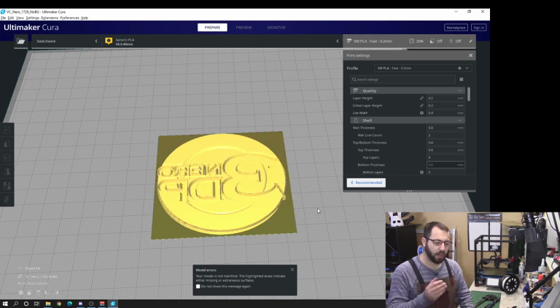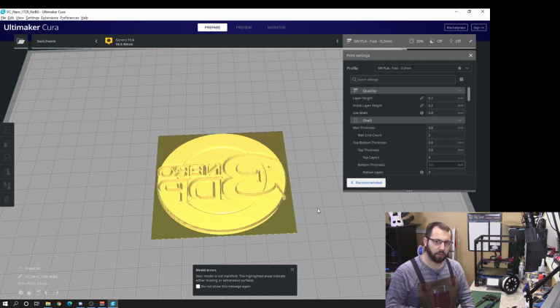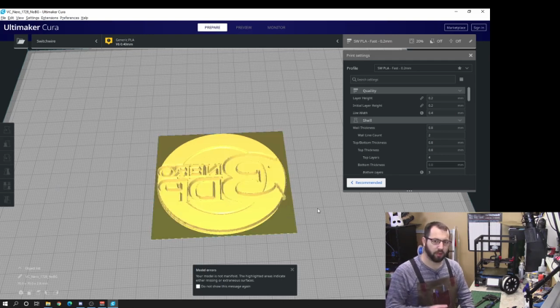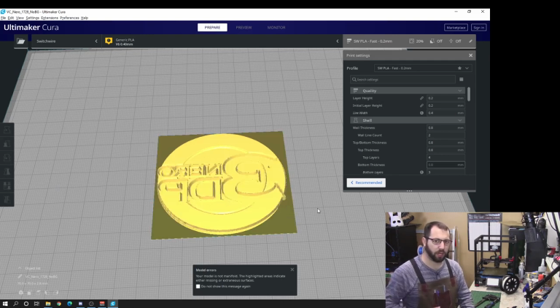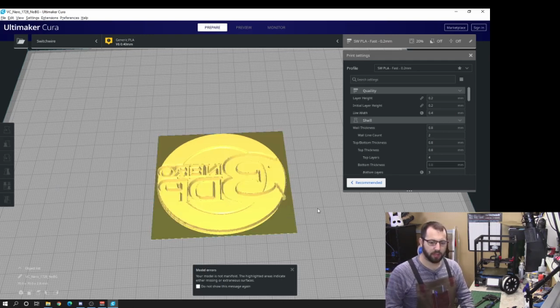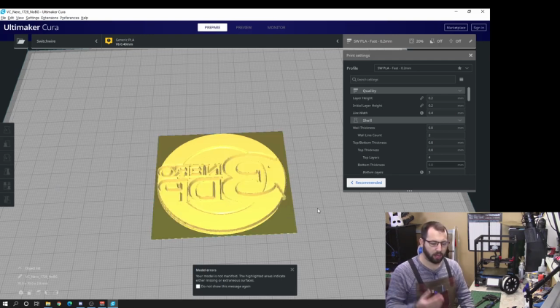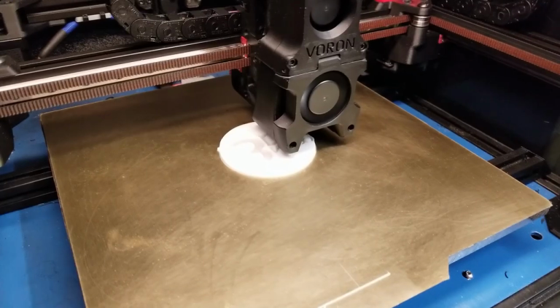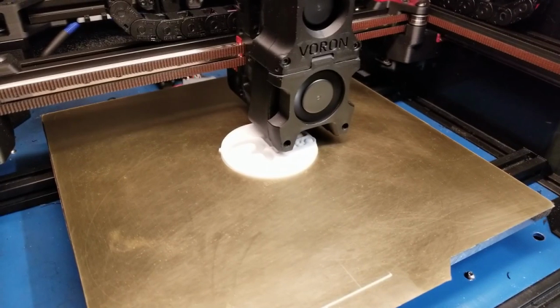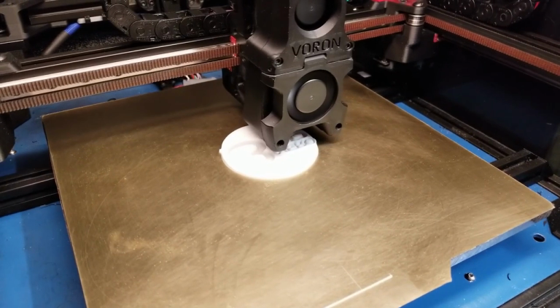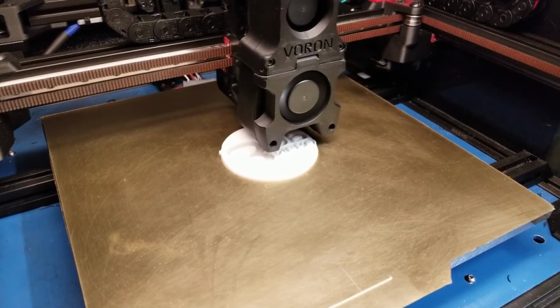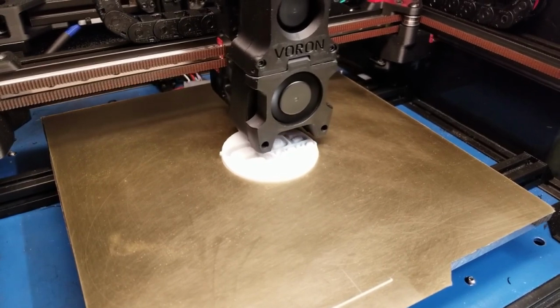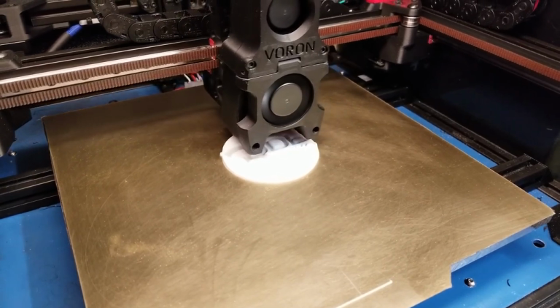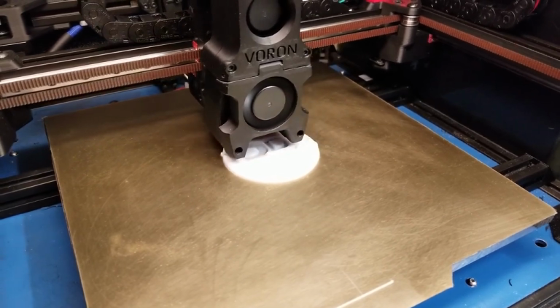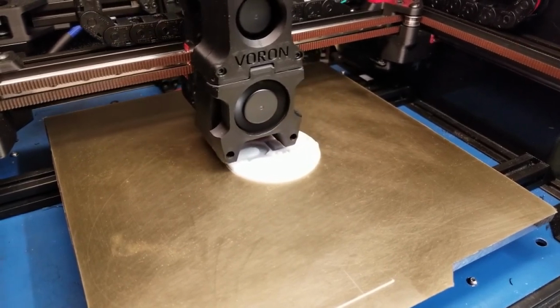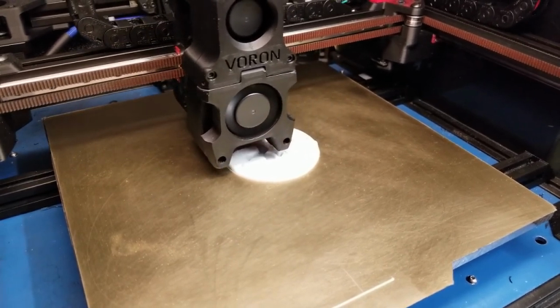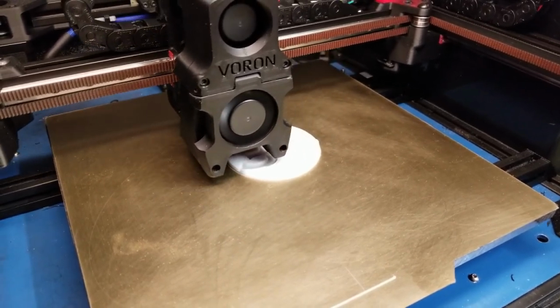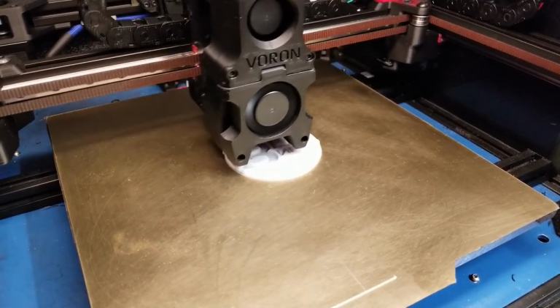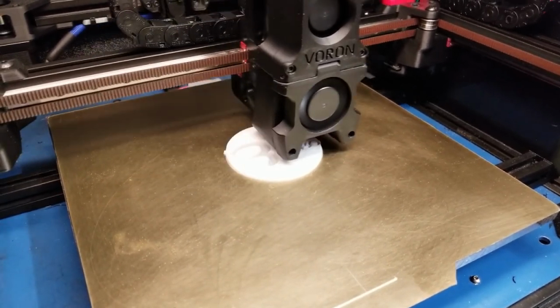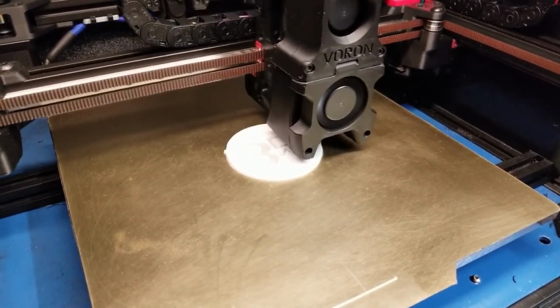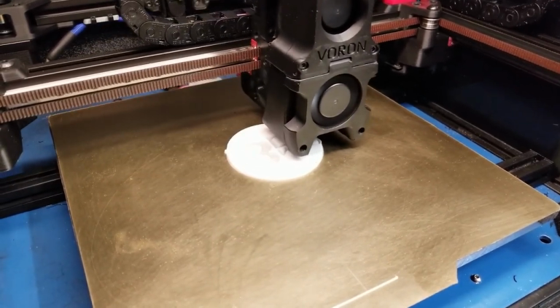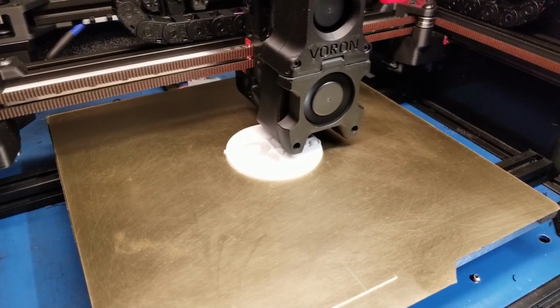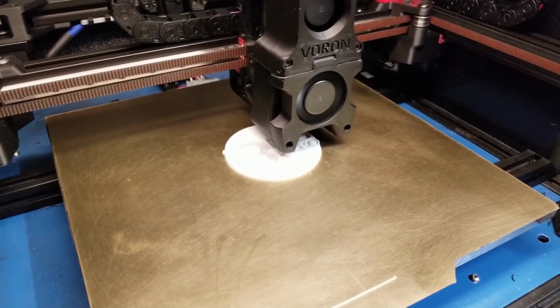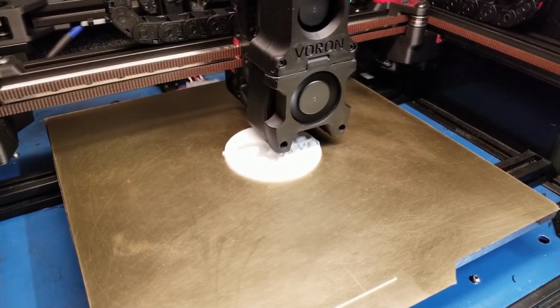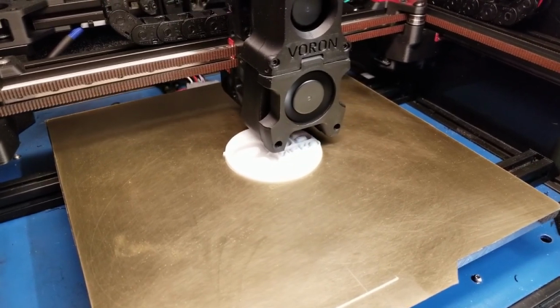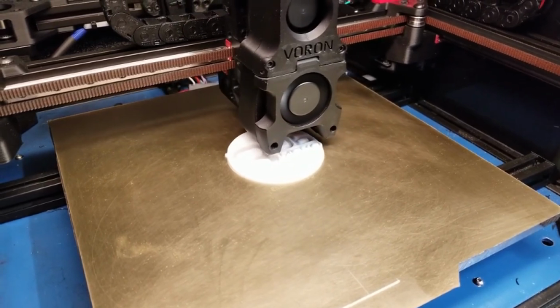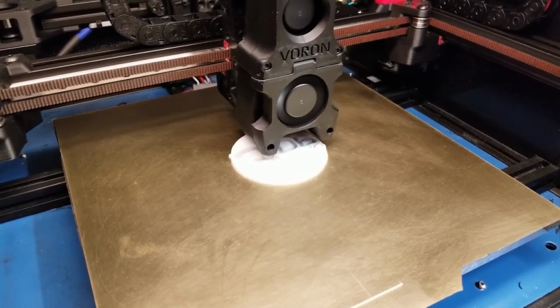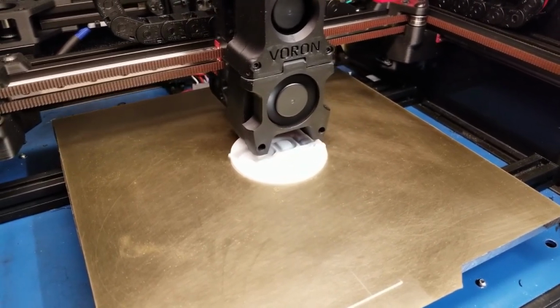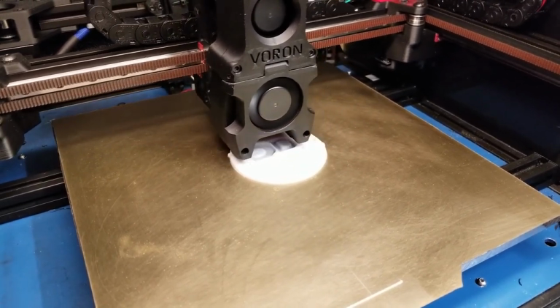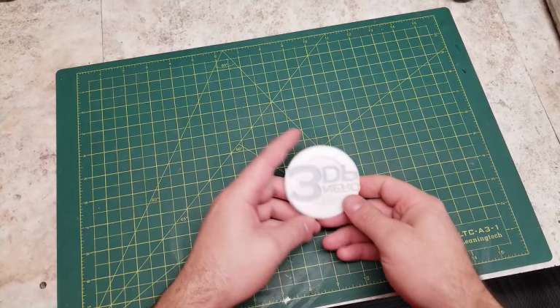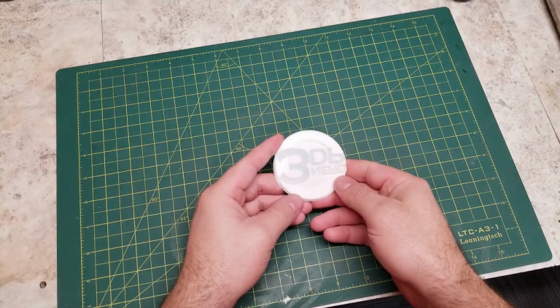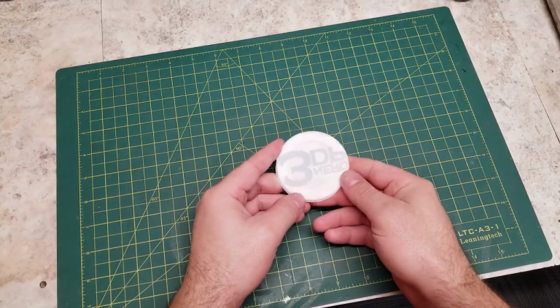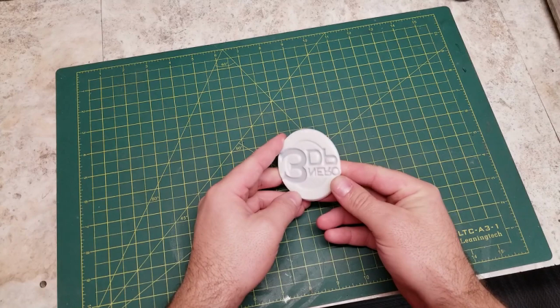For printing this, you are going to want to print at 100% infill using a stiff plastic — PLA works fine for this. You're not going to want to use TPU or any other form of flexible plastic. Once the object is finished printing, go ahead and remove it from the printer.